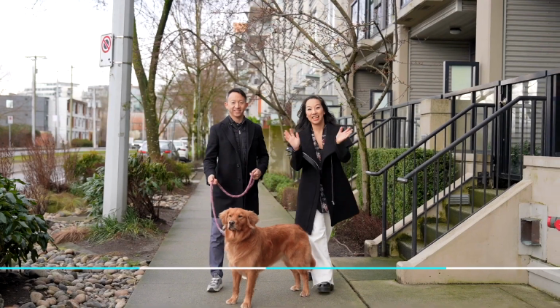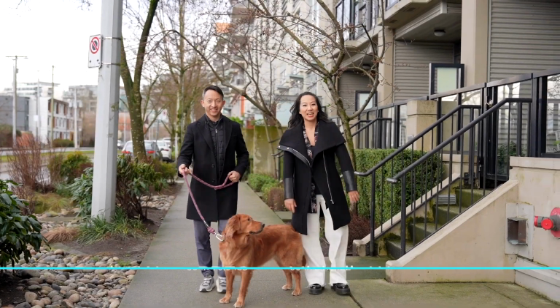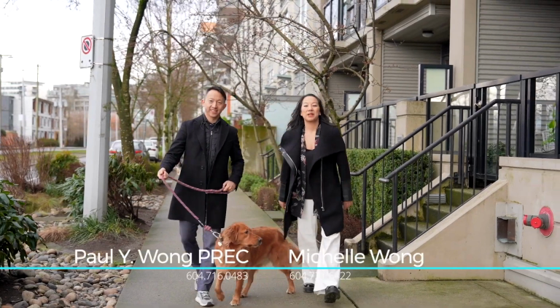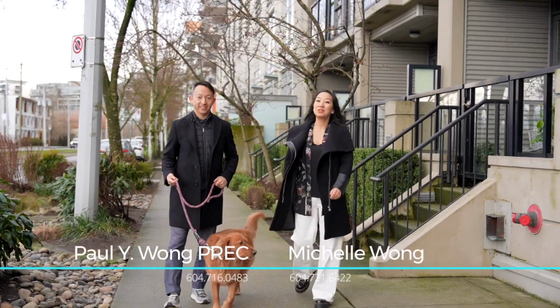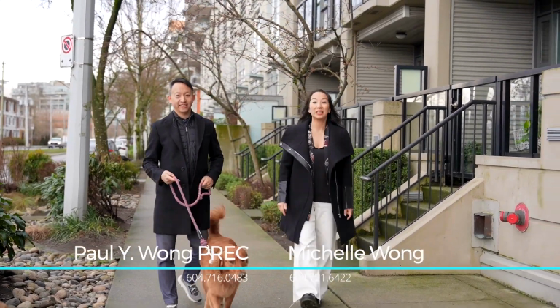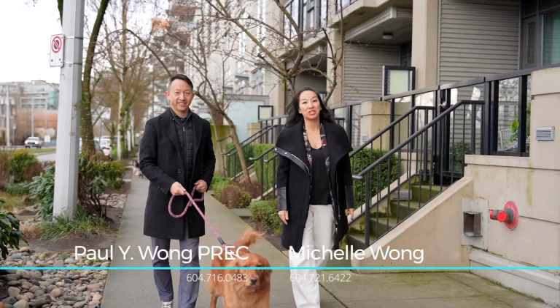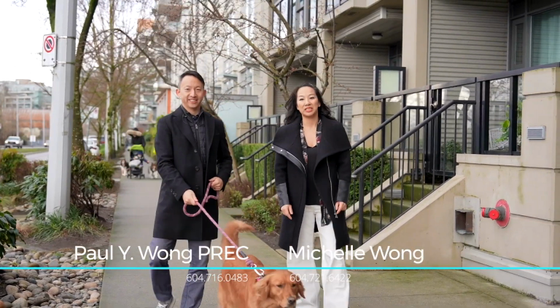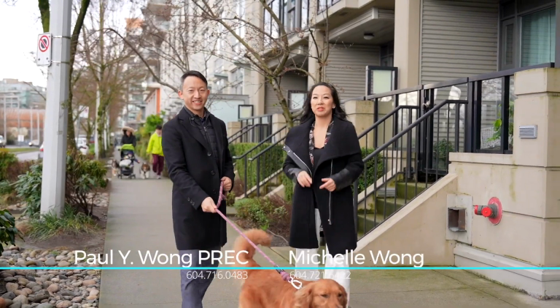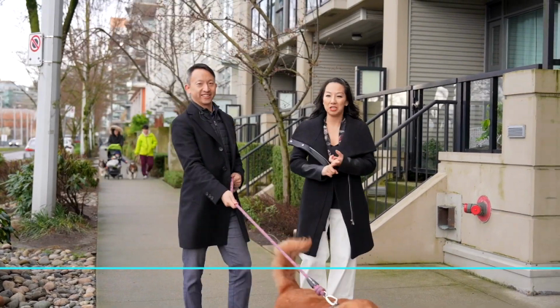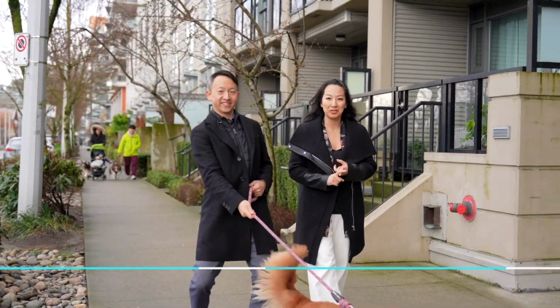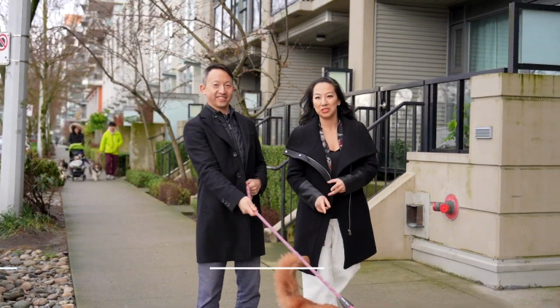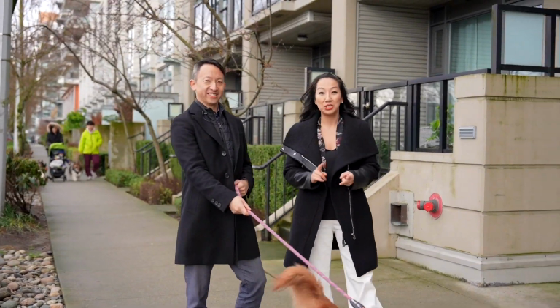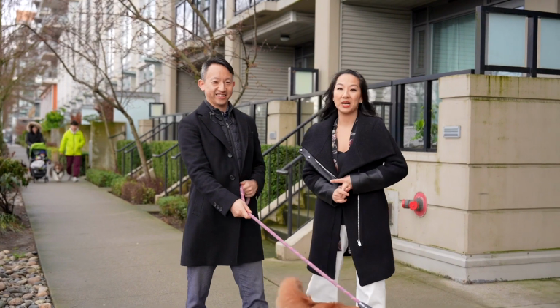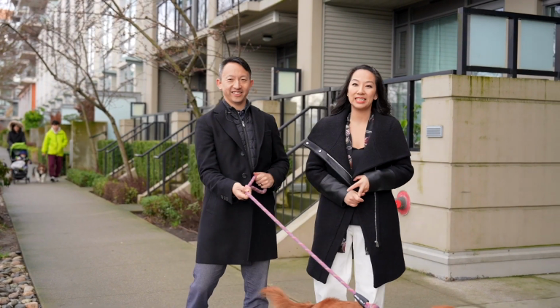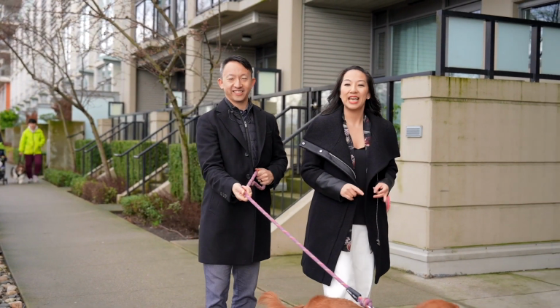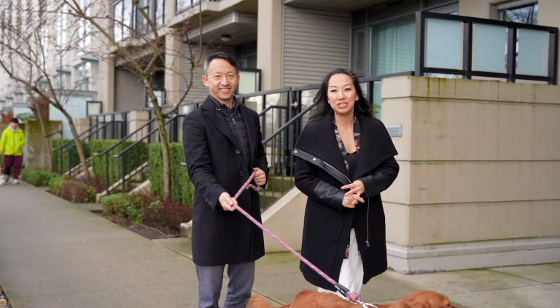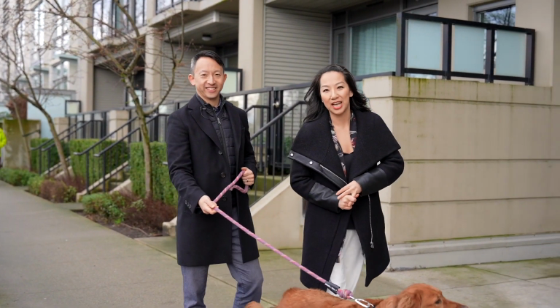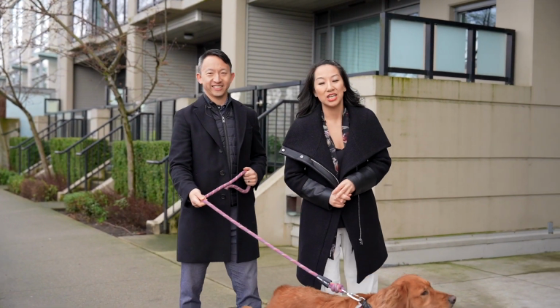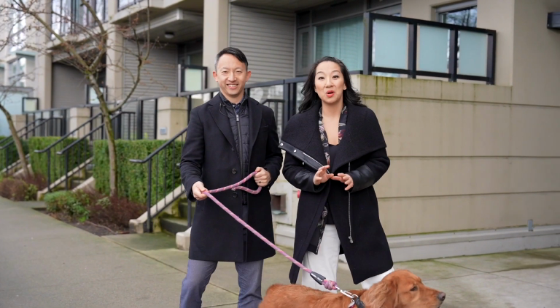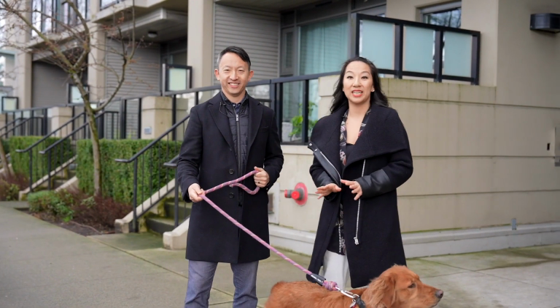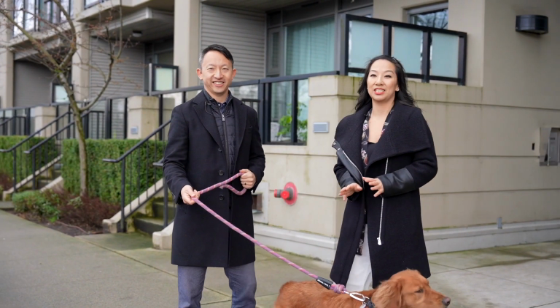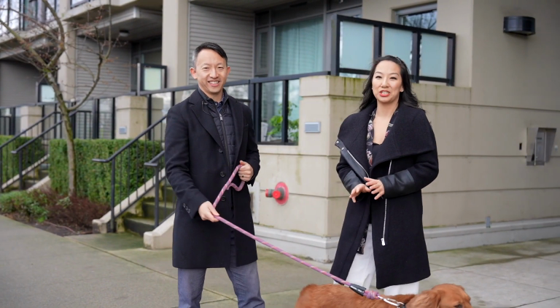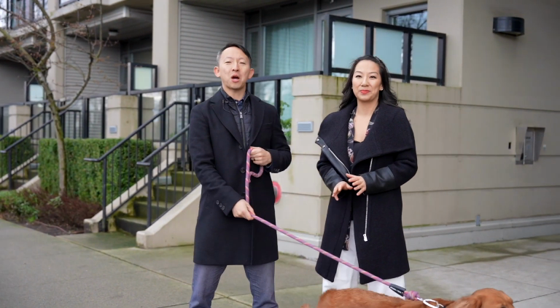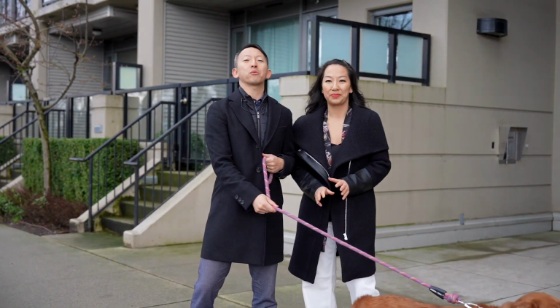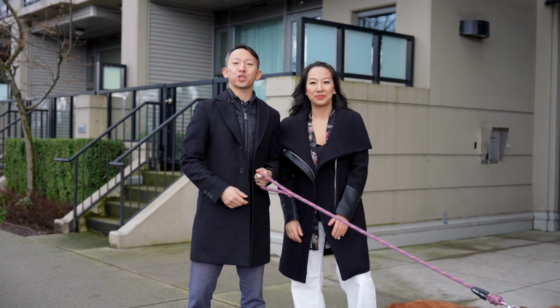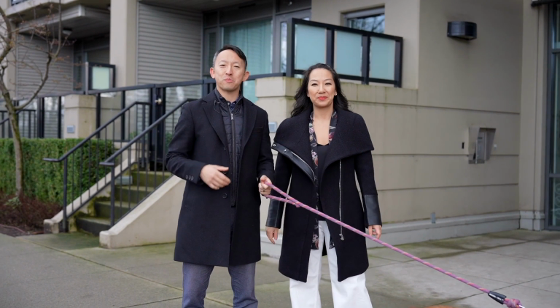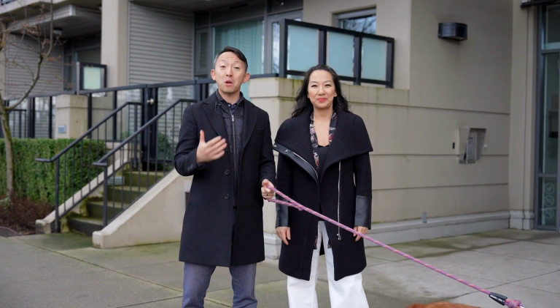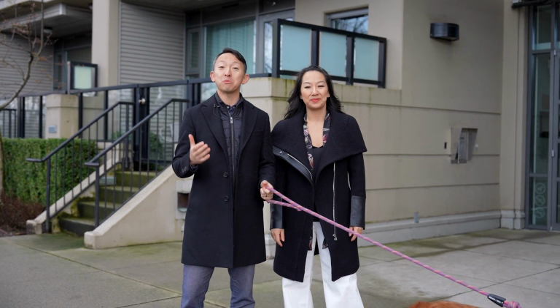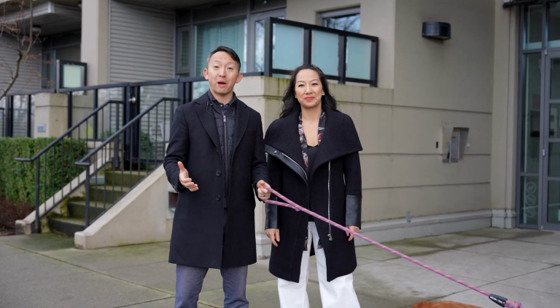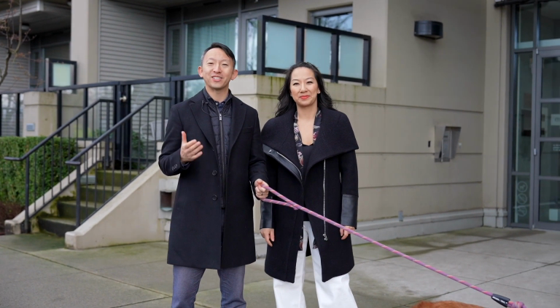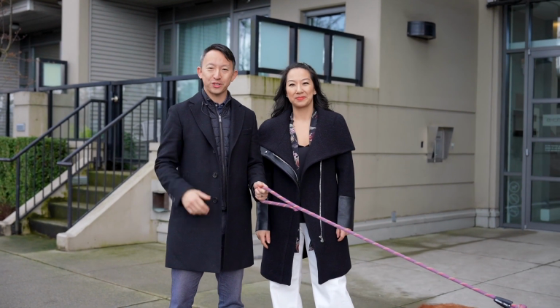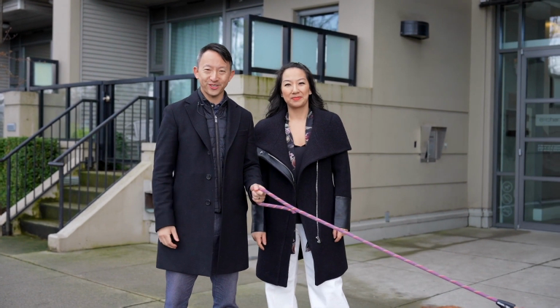Hi! By now you know we love this building. We've got polished concrete floors, super high ceilings, heritage status. You can only get this at Exchange. So come on up, we're about to show you the best one bedroom, huge balcony in Southeast False Creek.